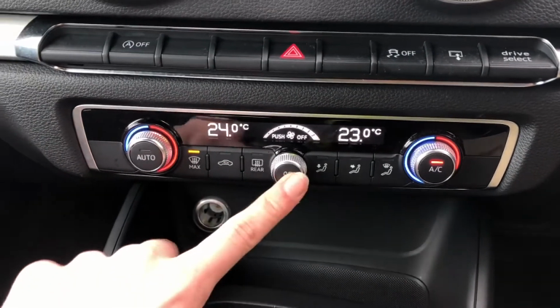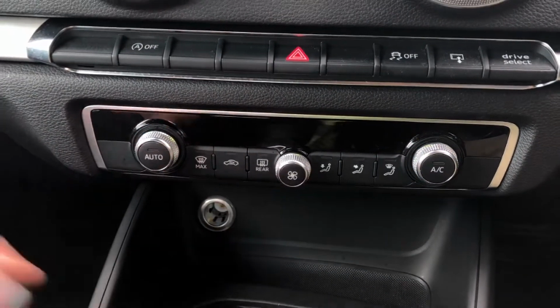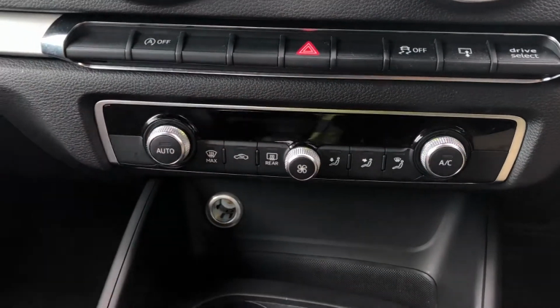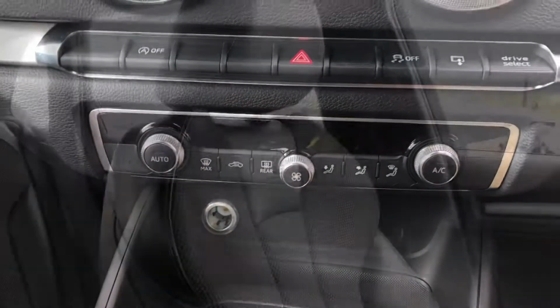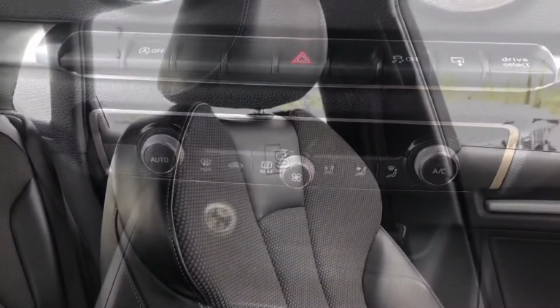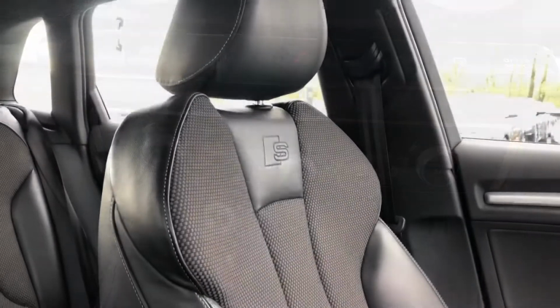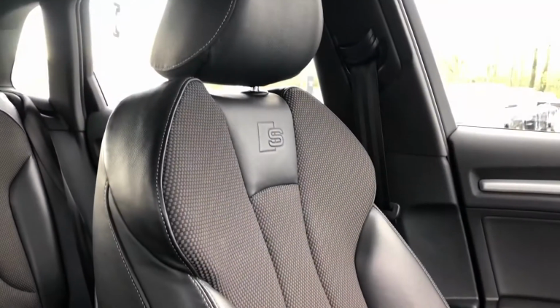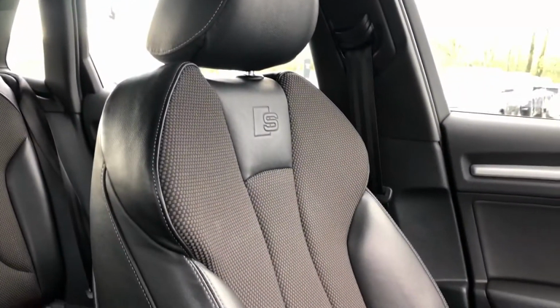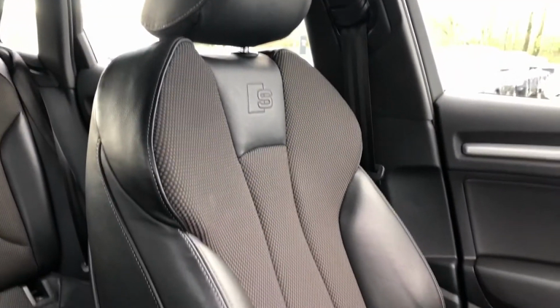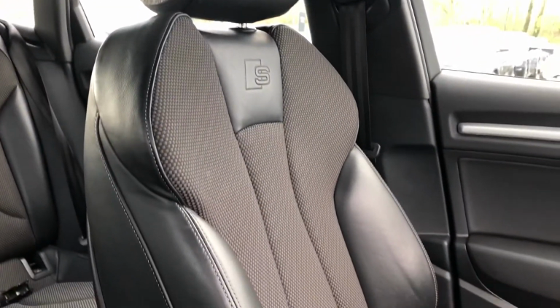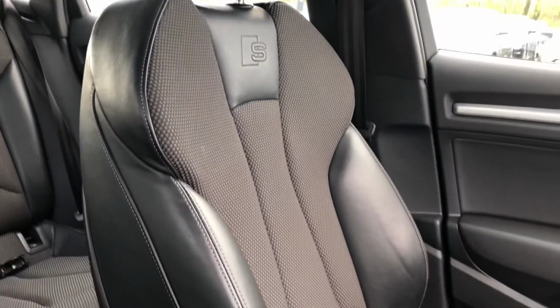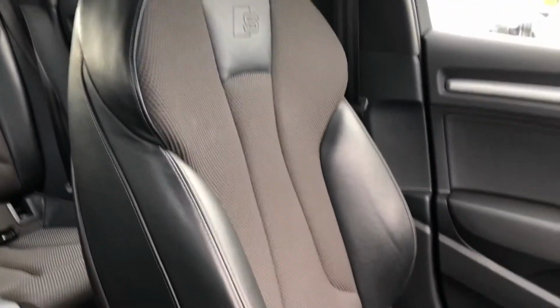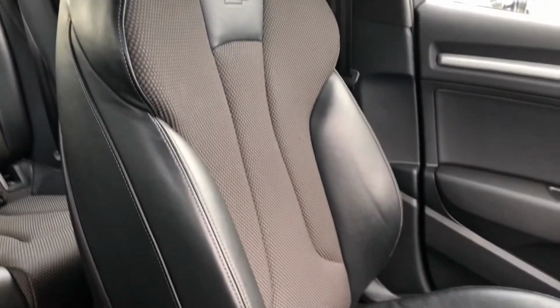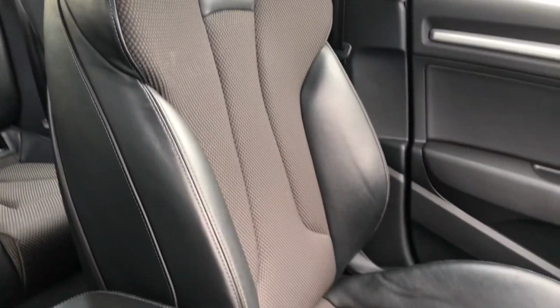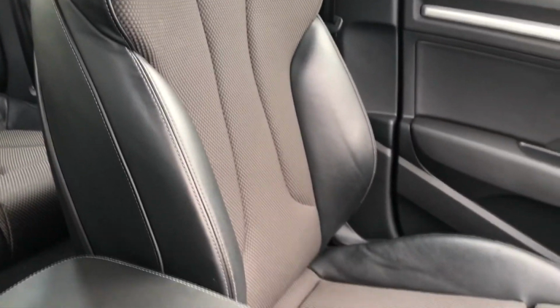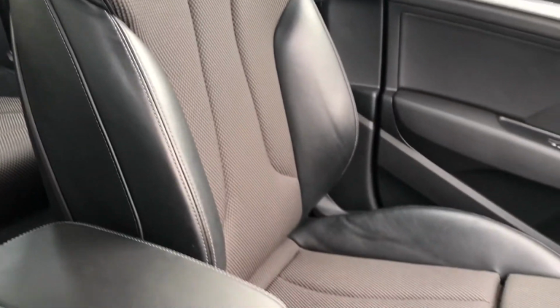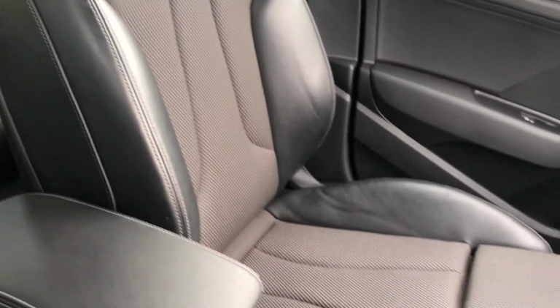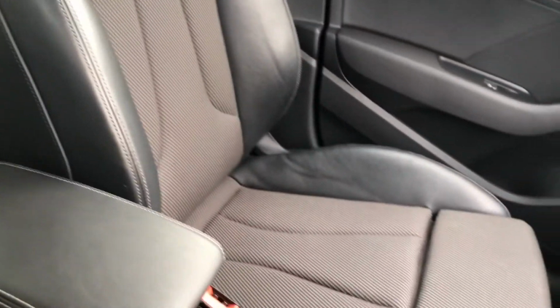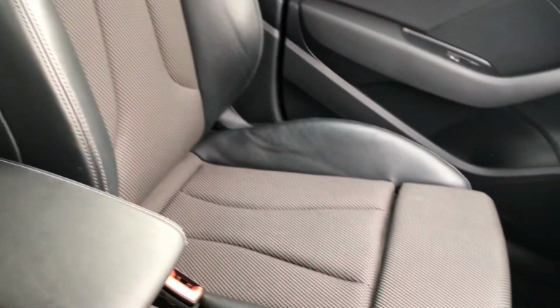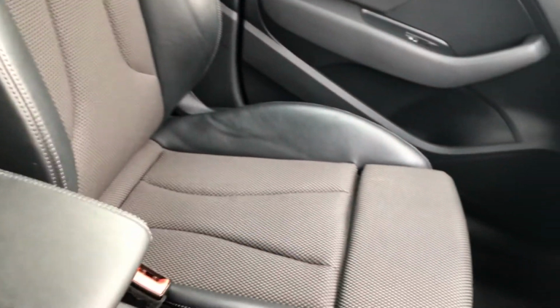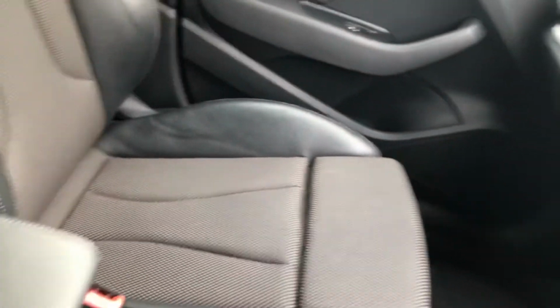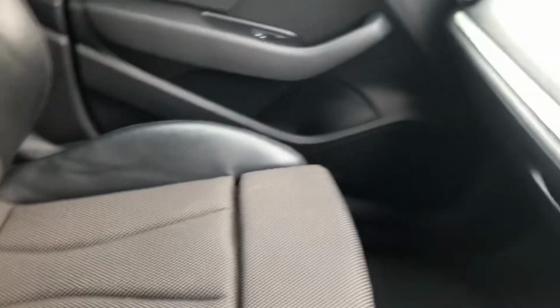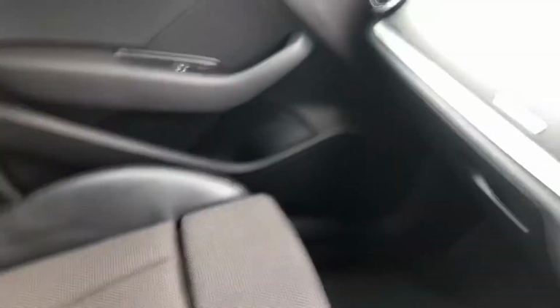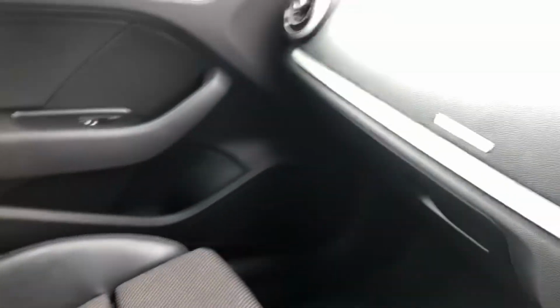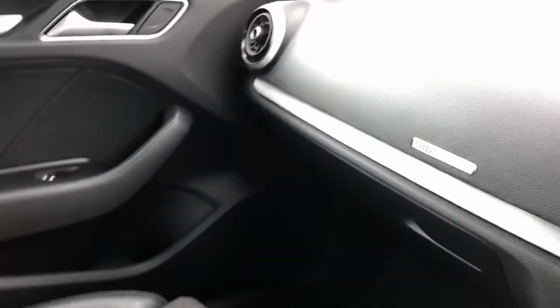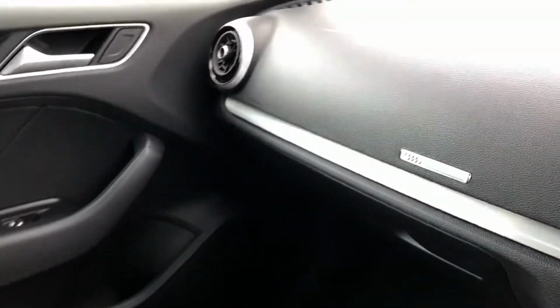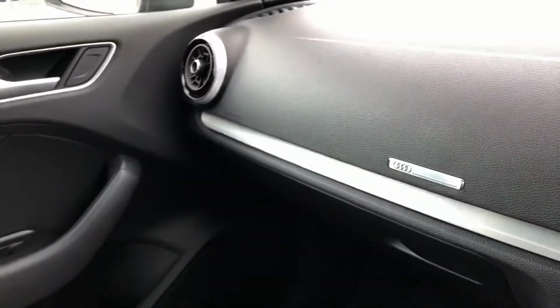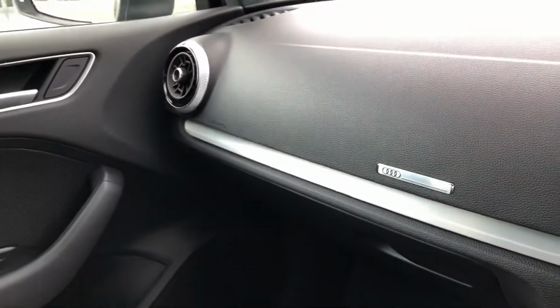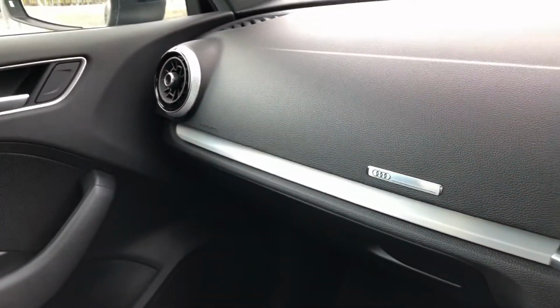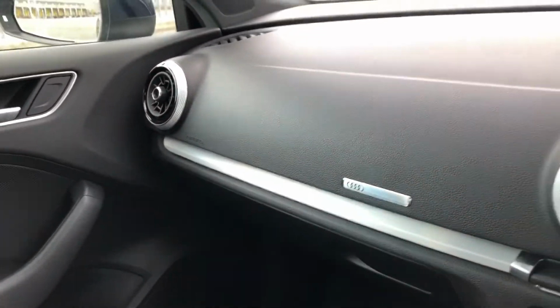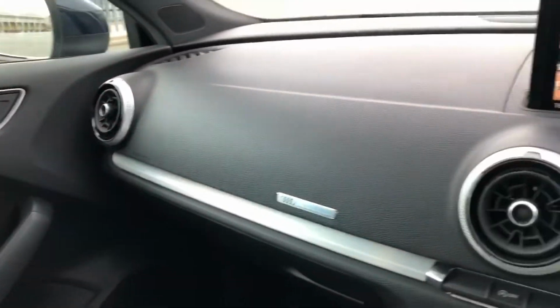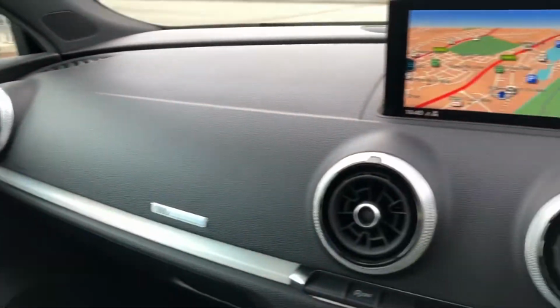These beautiful front sports seats, which have the S-embossed logo, are finished in a cloth and leather trim. They are super comfy and also contrast beautifully with the inlays which are finished in matte brushed aluminium.